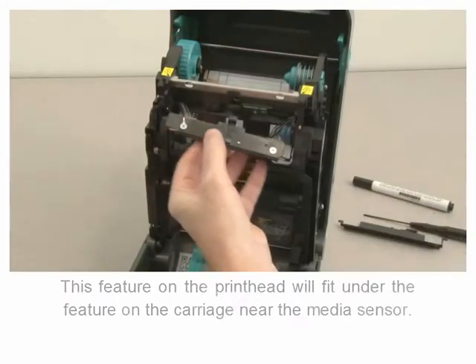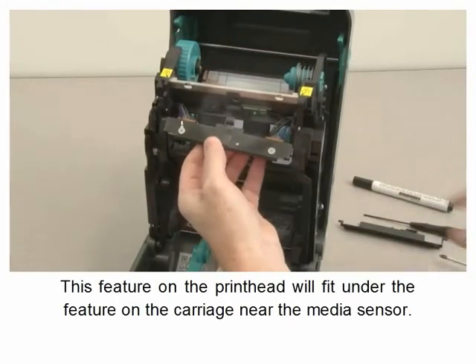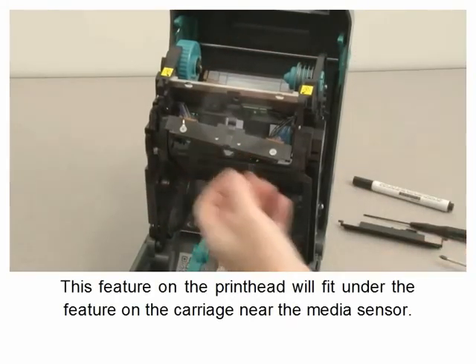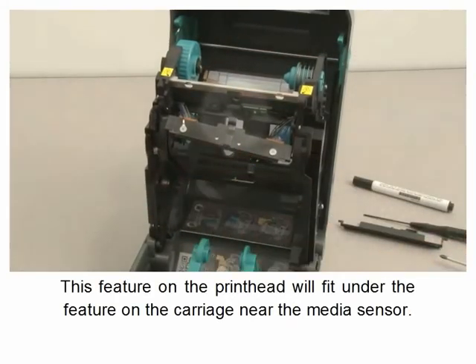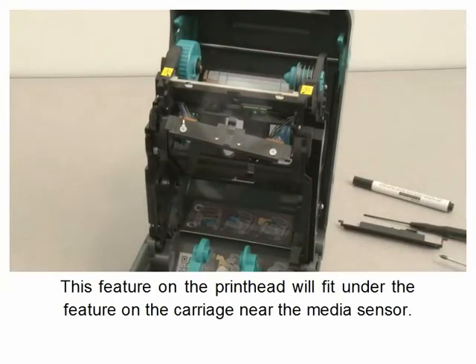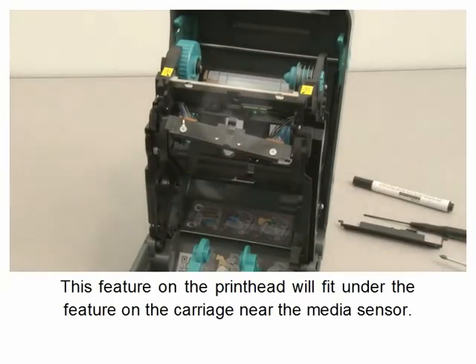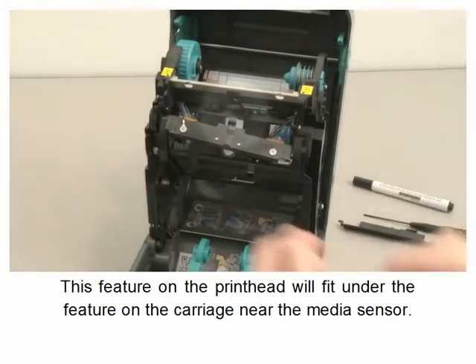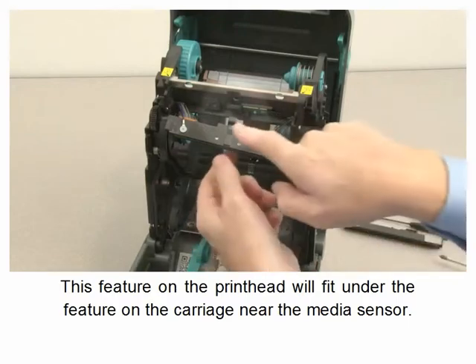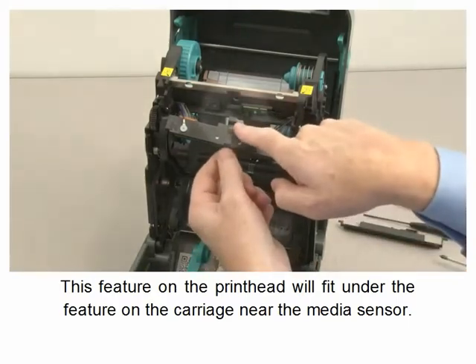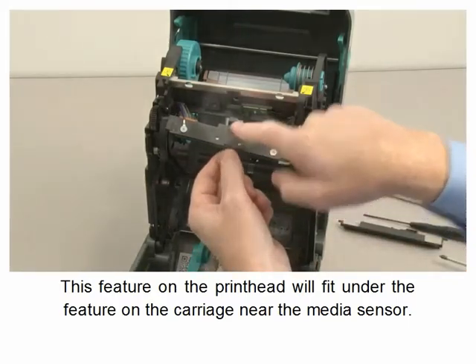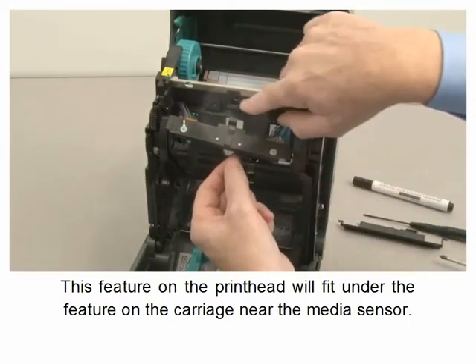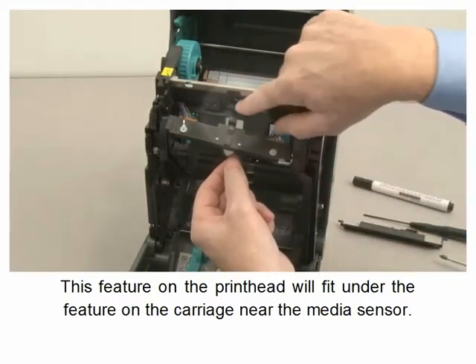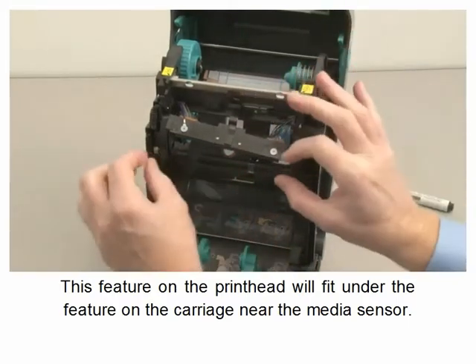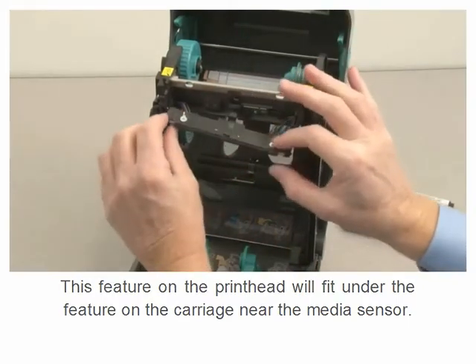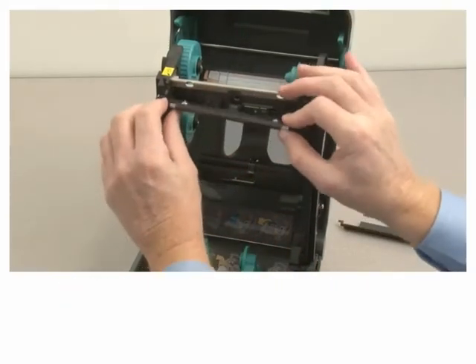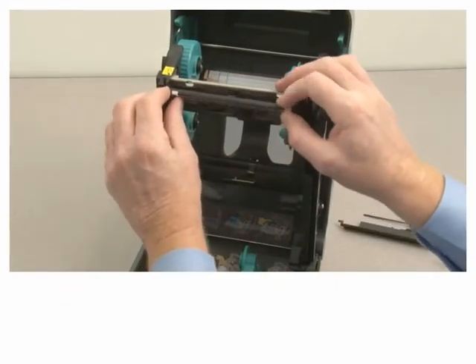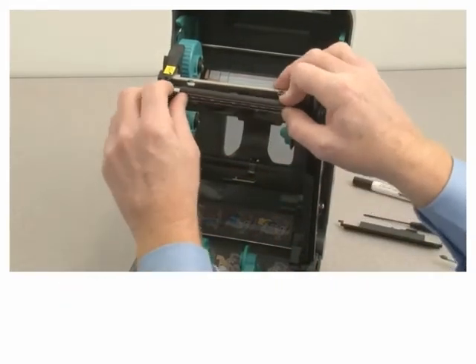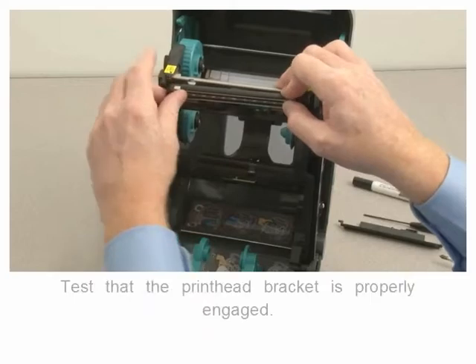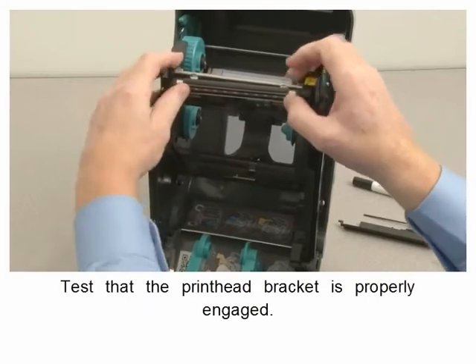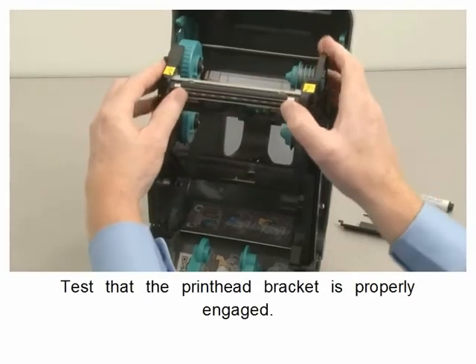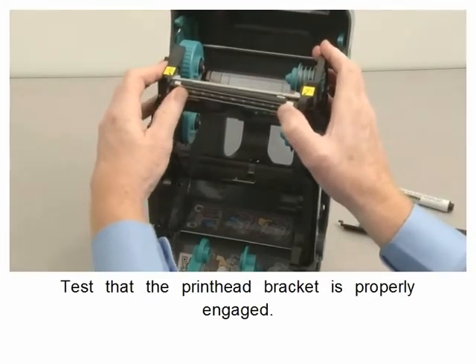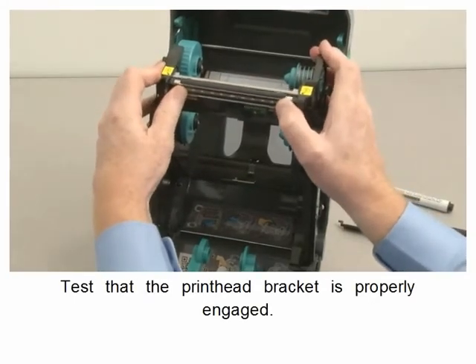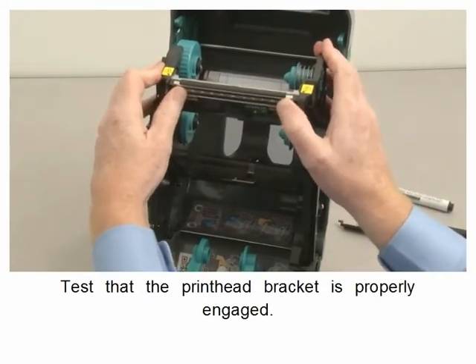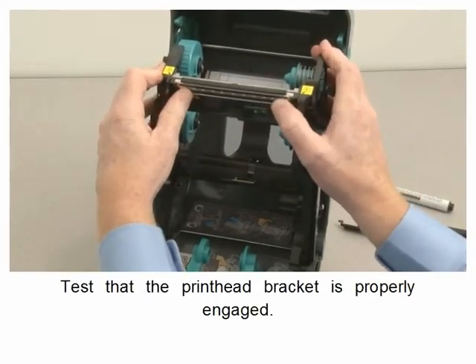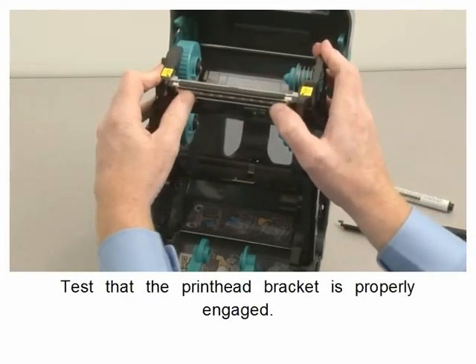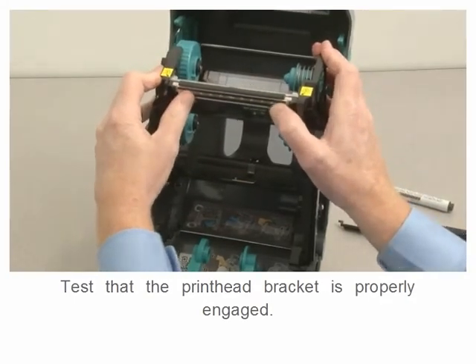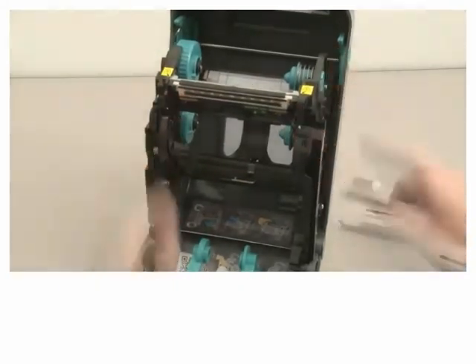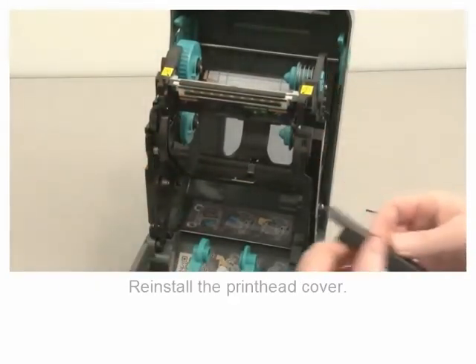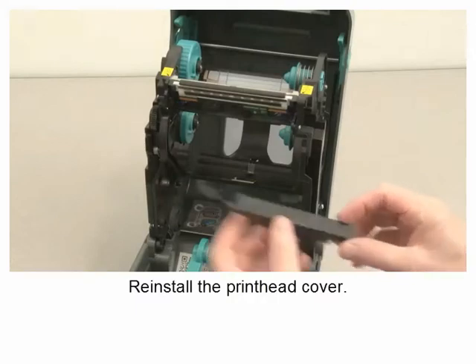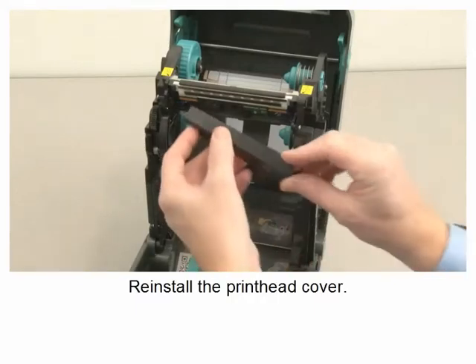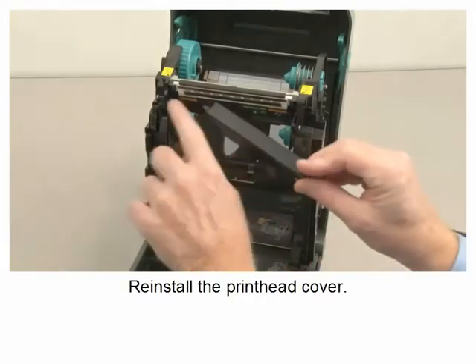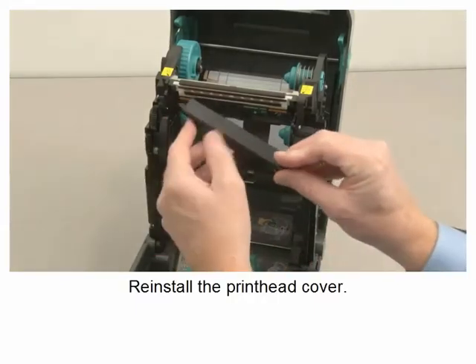This feature on the printhead will fit under the feature on the carriage near the media sensor. Test the printhead bracket to ensure it is properly engaged. Reinstall the printhead cover.